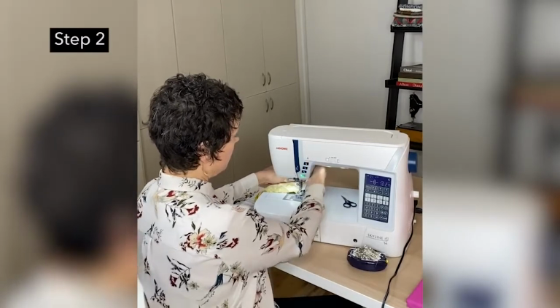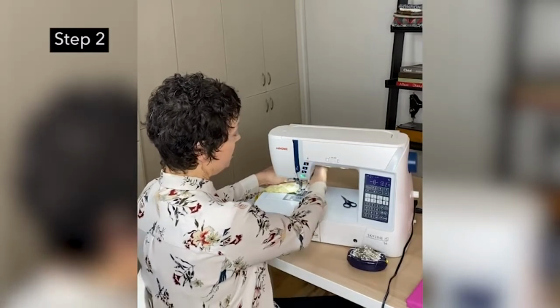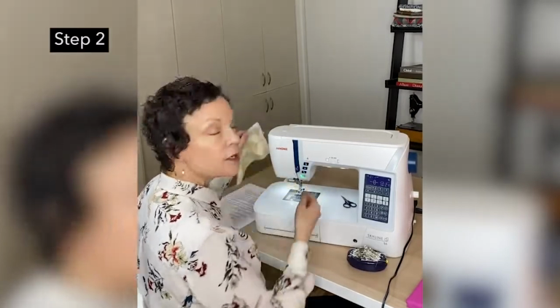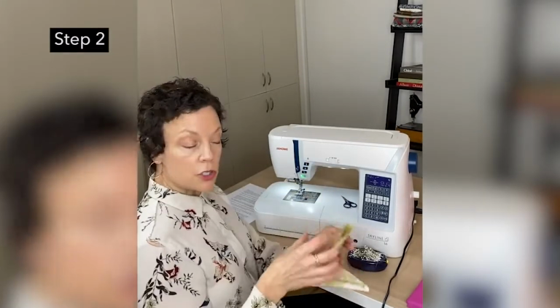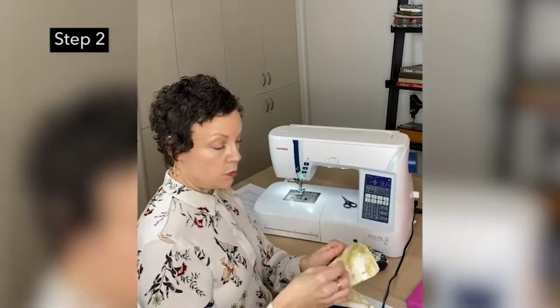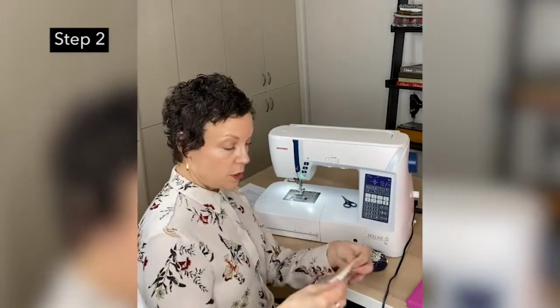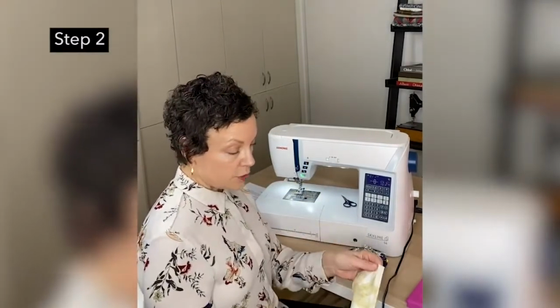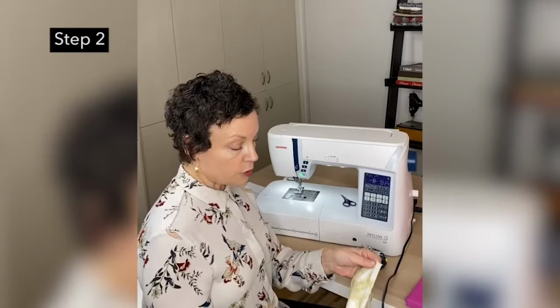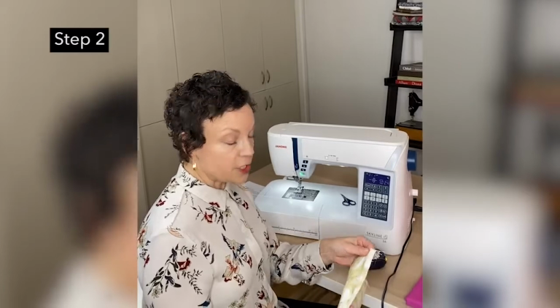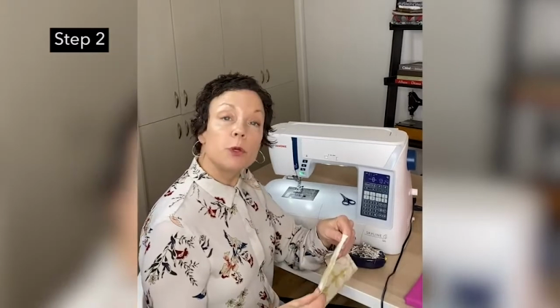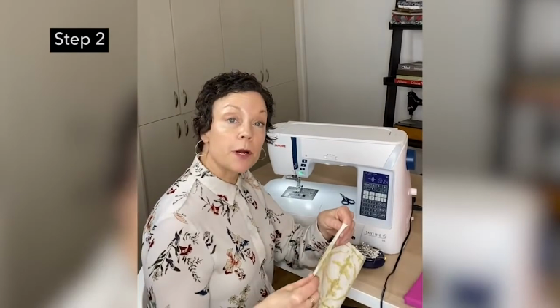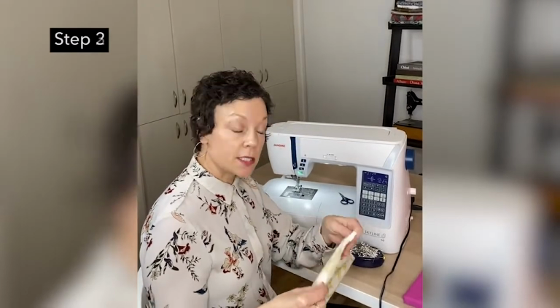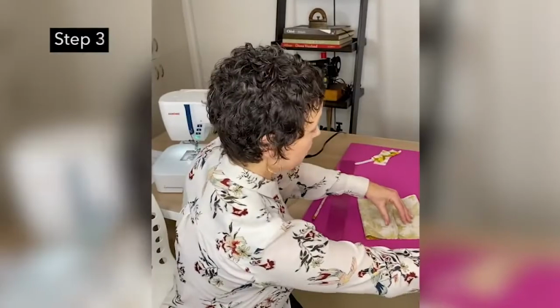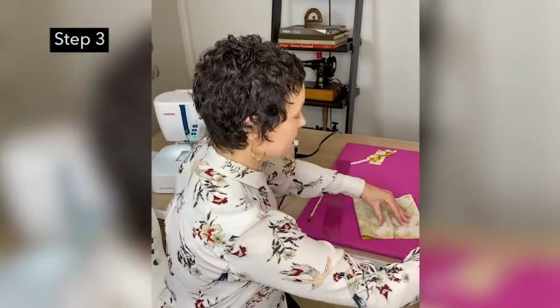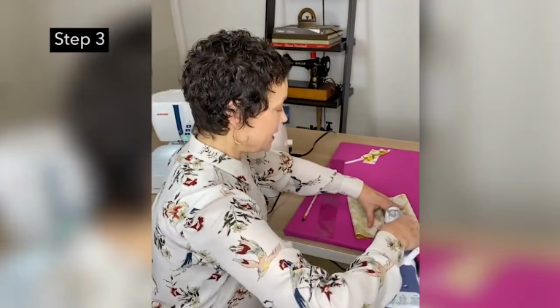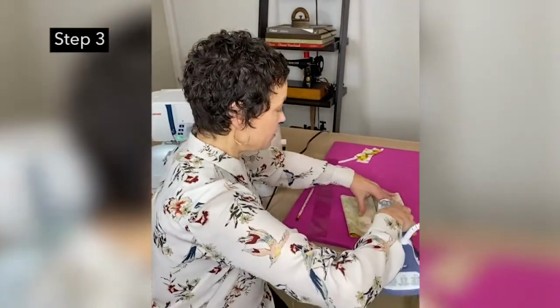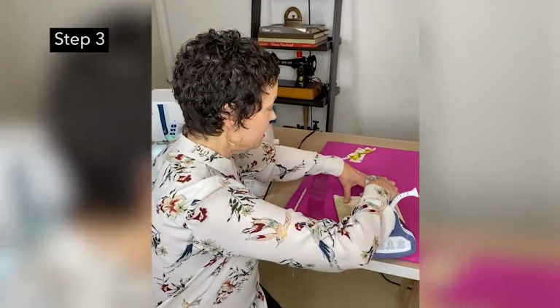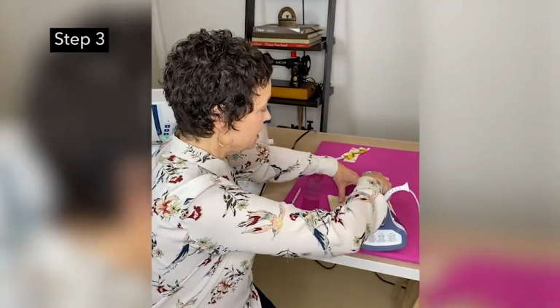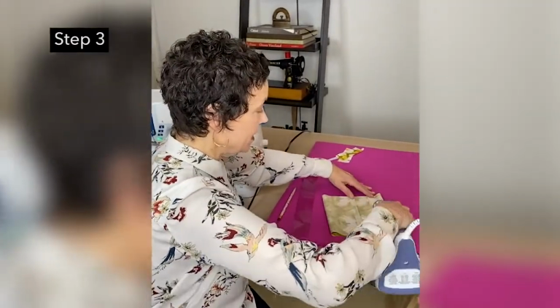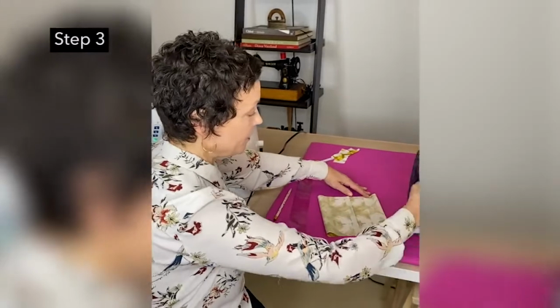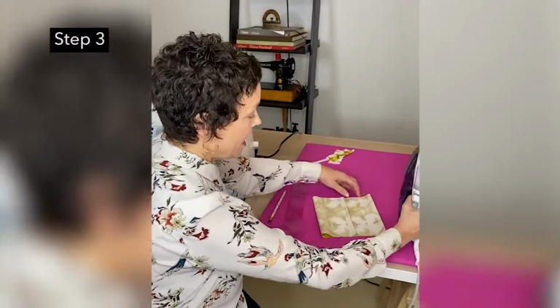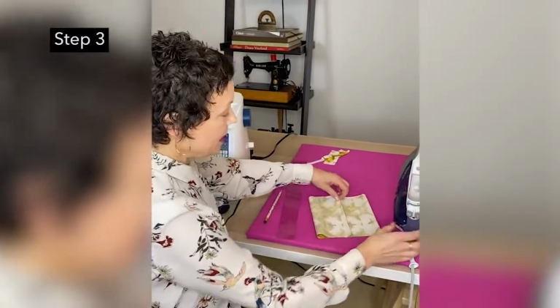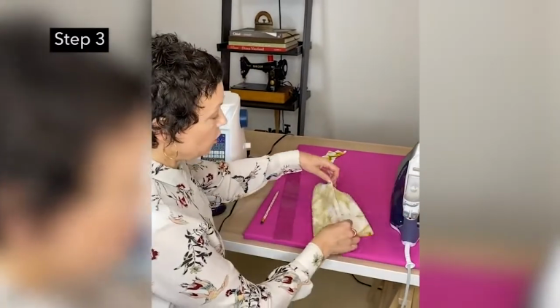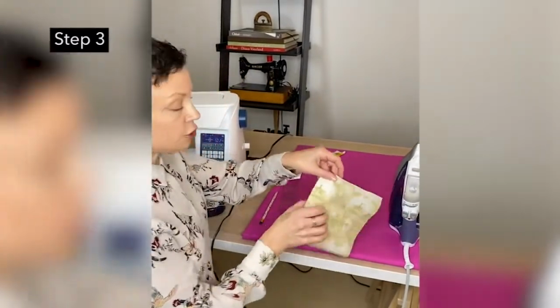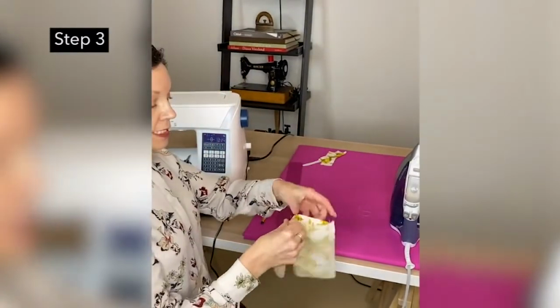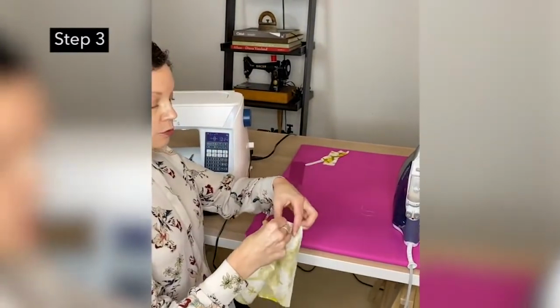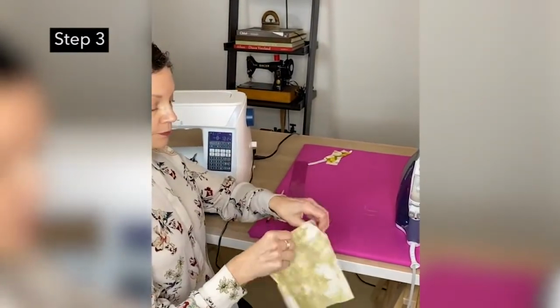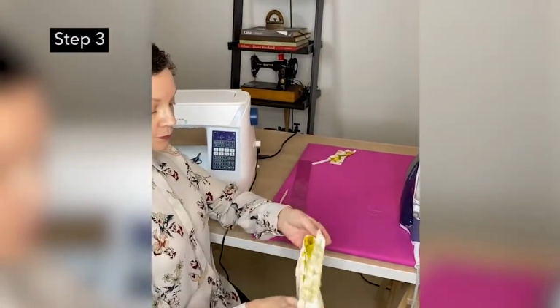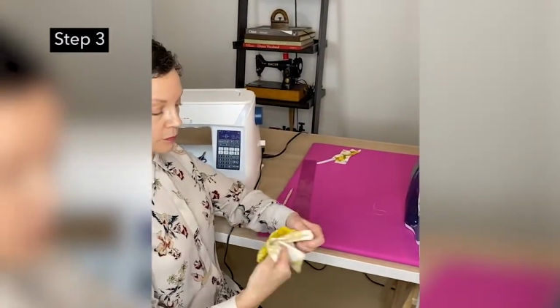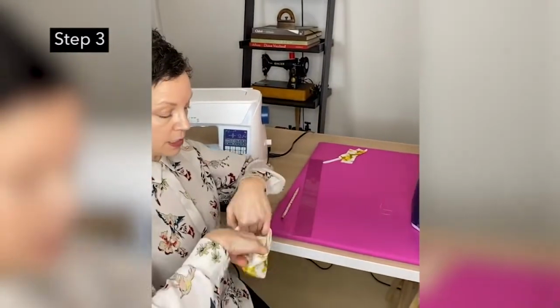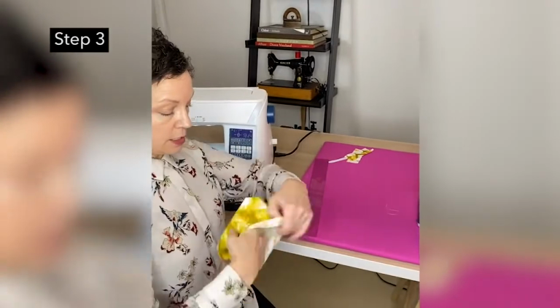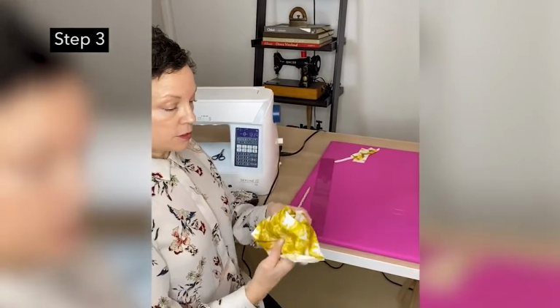All right, so there's a quarter-inch seam. Now we want to press this — press the seam just to one side, and then we're going to turn this out.